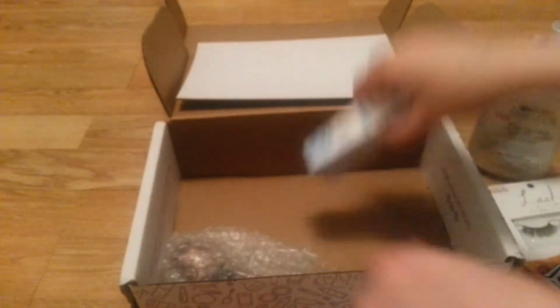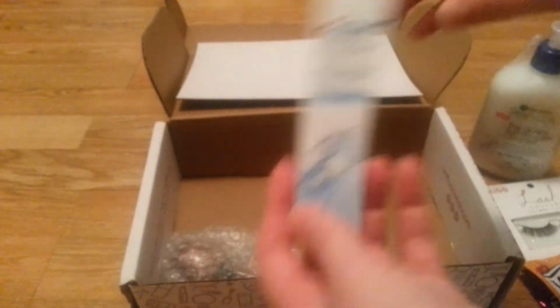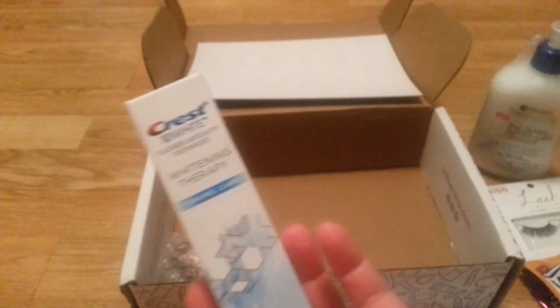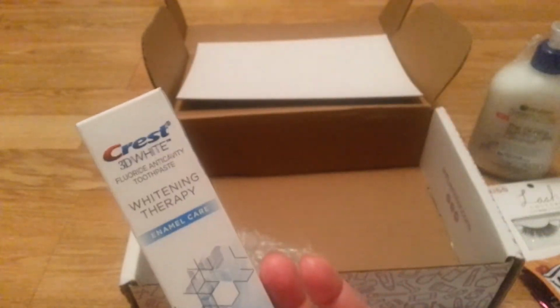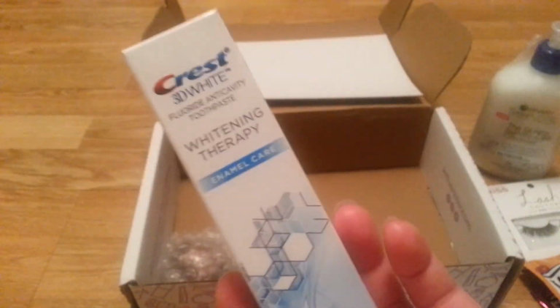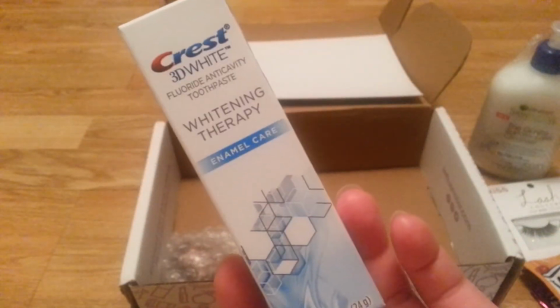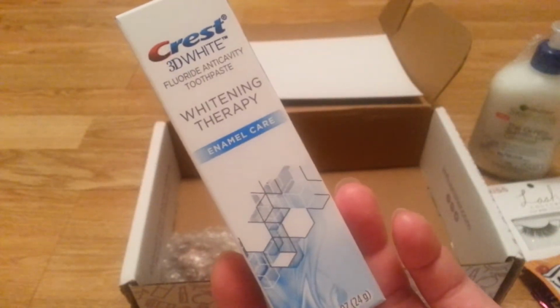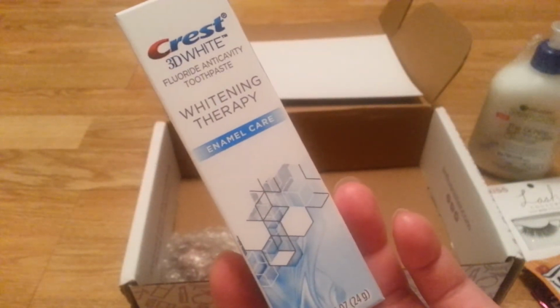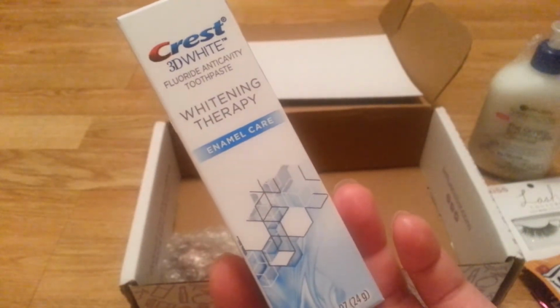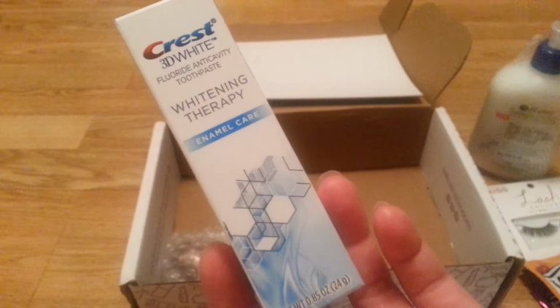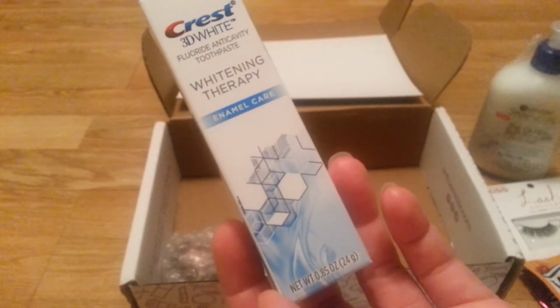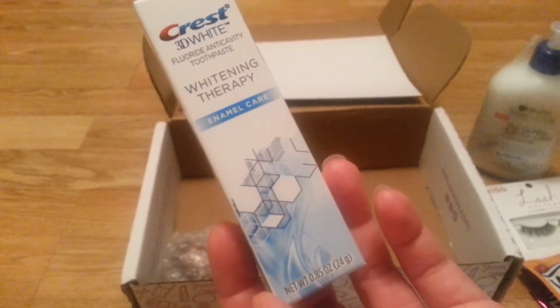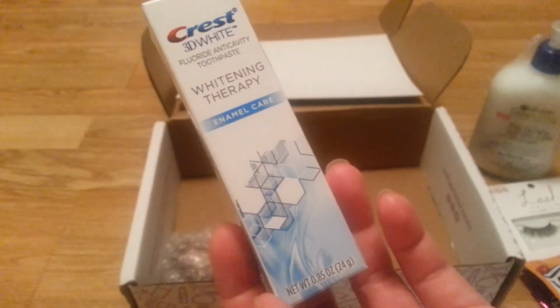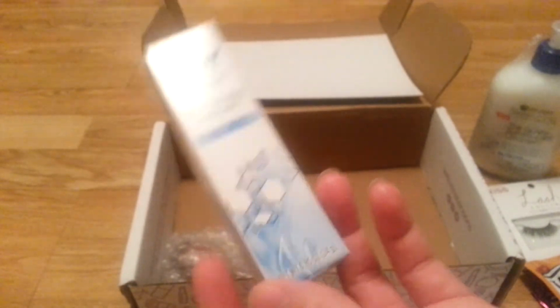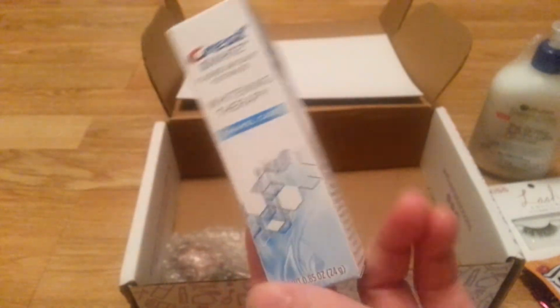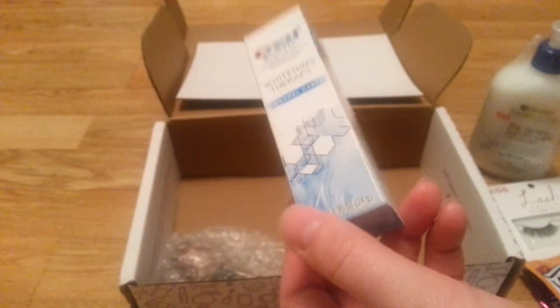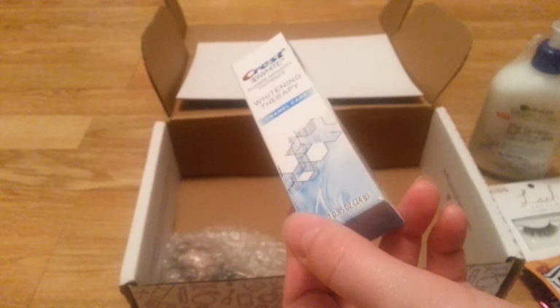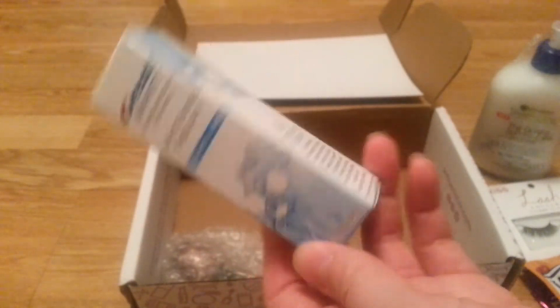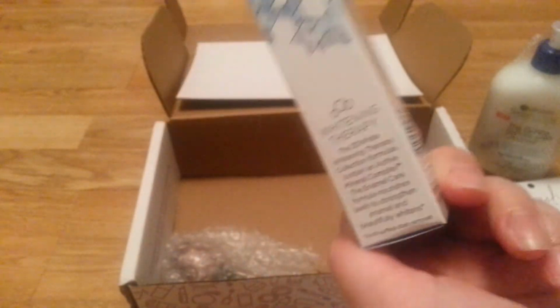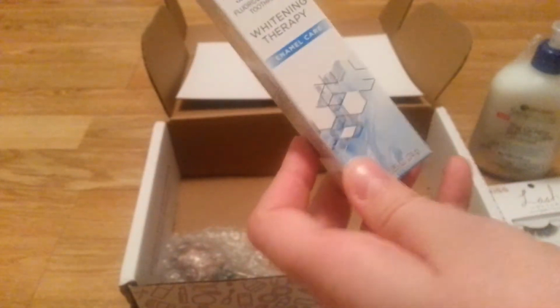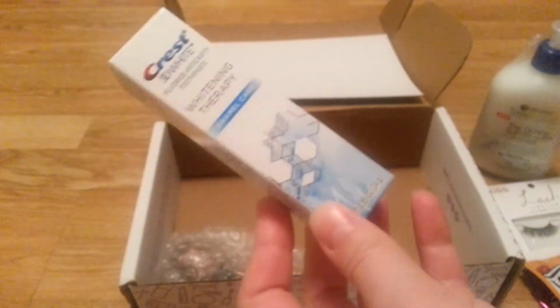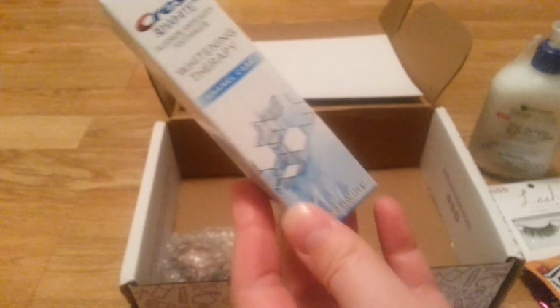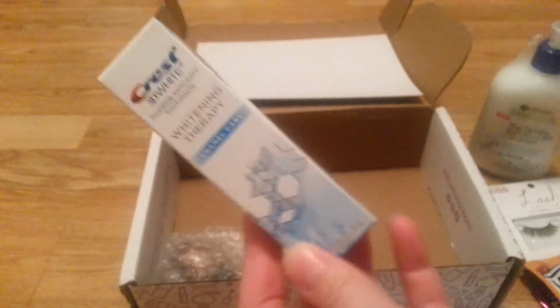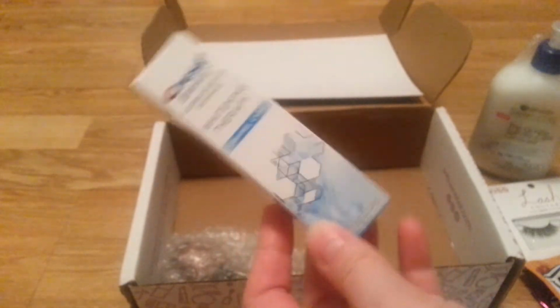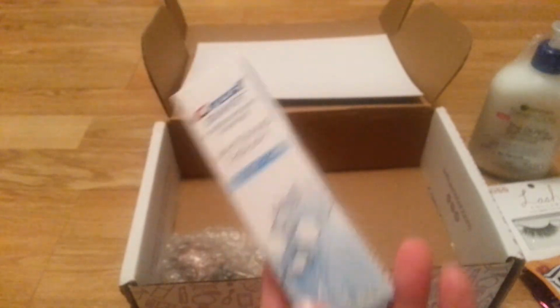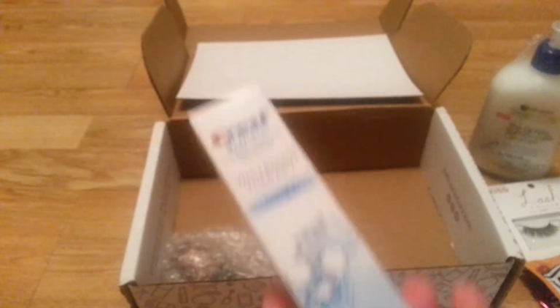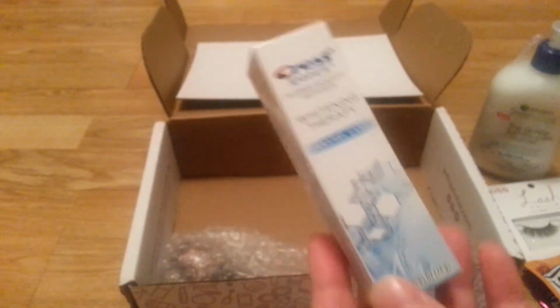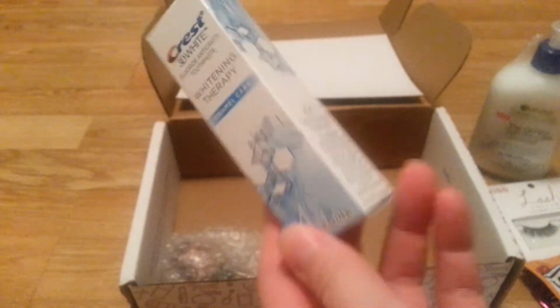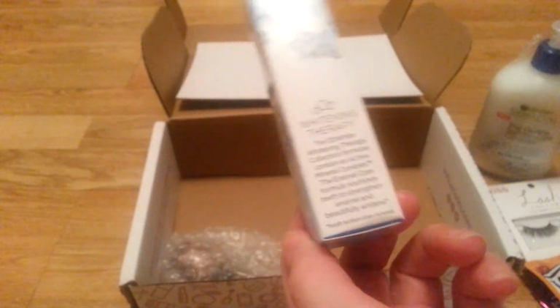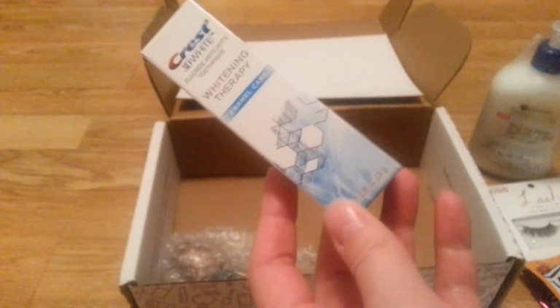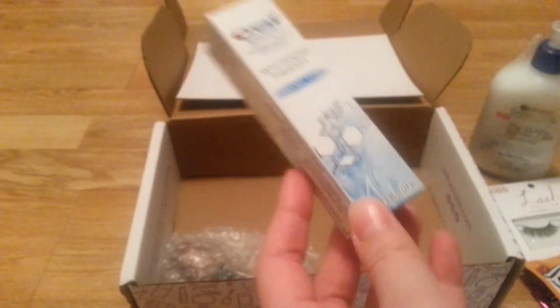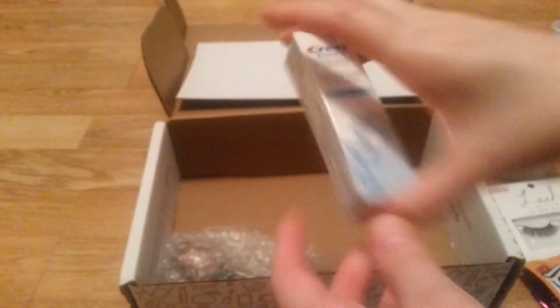The other things I got were a Crest 3D White Whitening Therapy Enamel Care. Being a hygienist, I already know this is probably the same product — just different advertising as anything else. Different flavor, maybe.